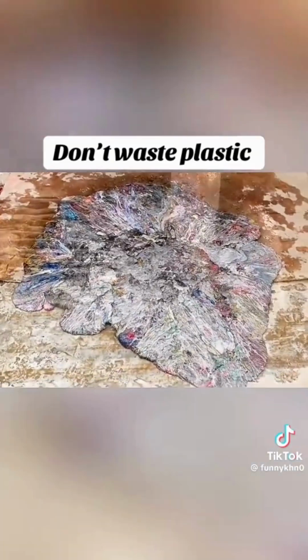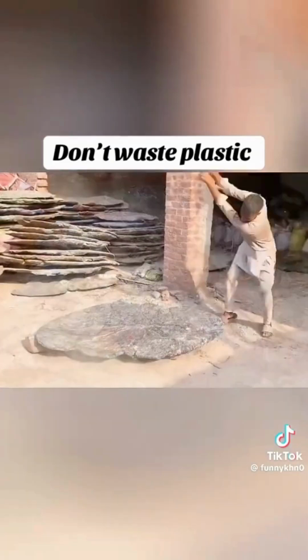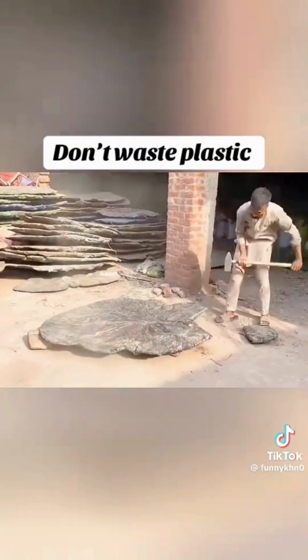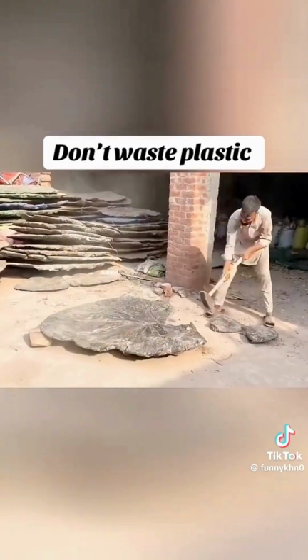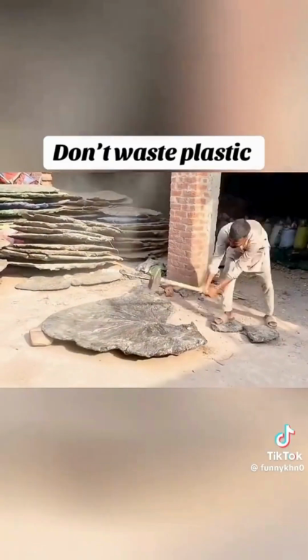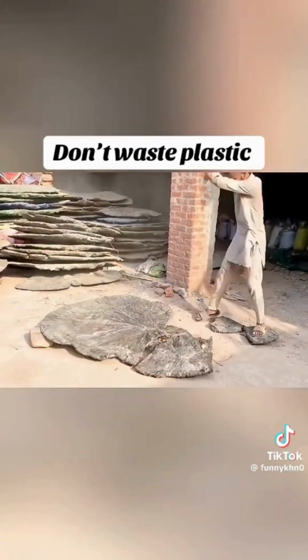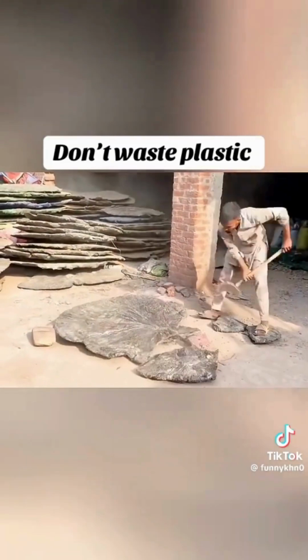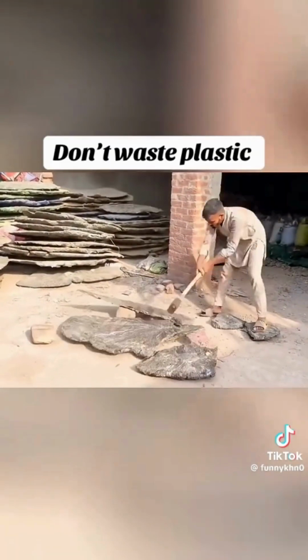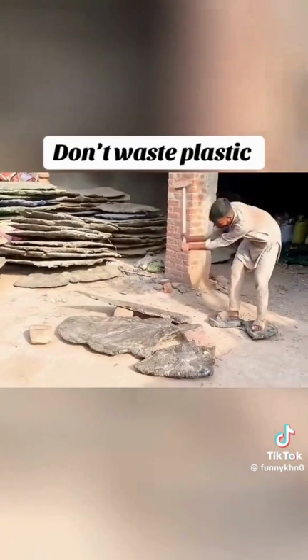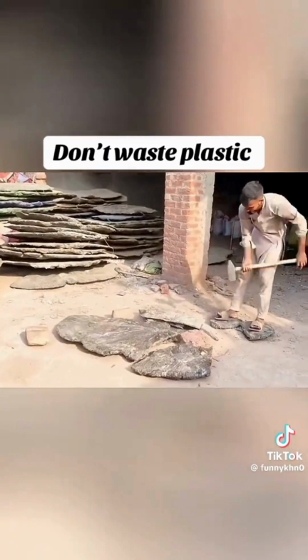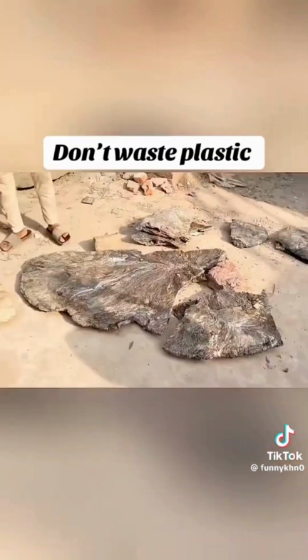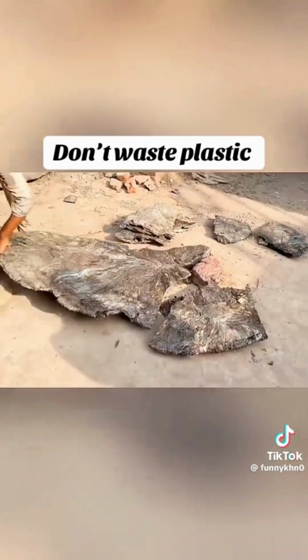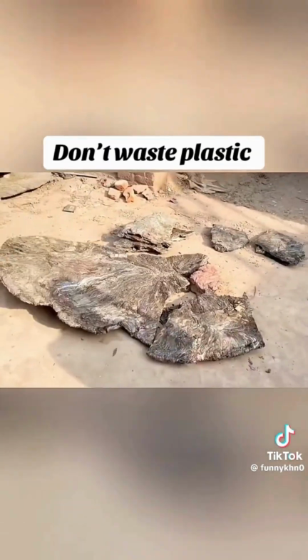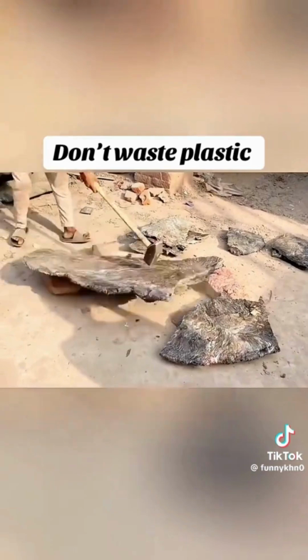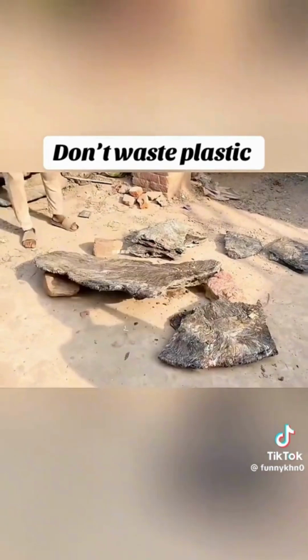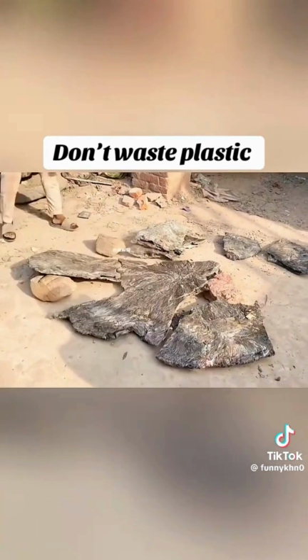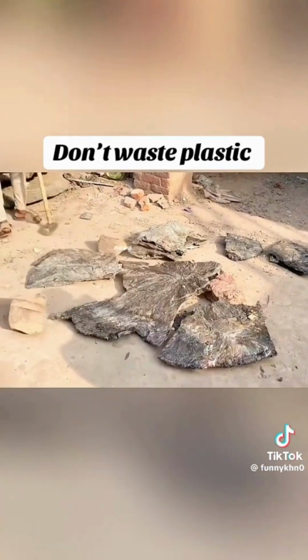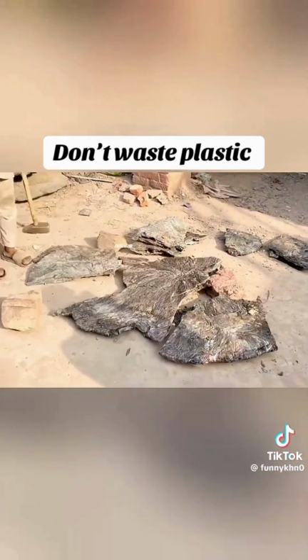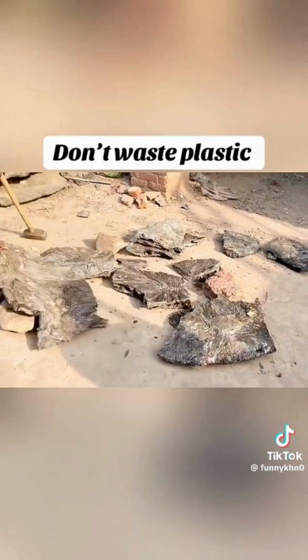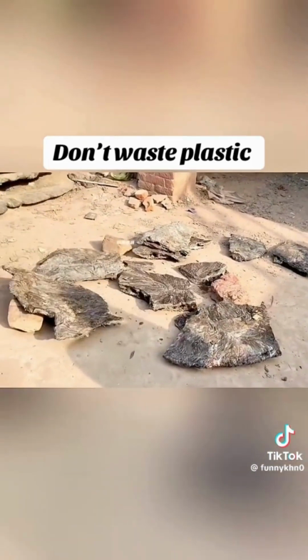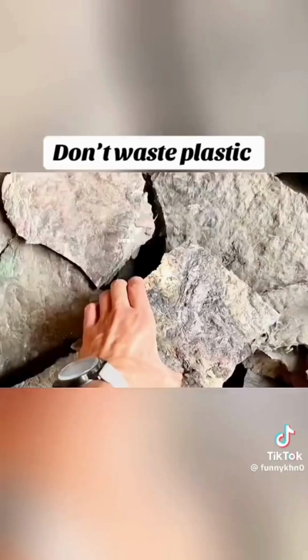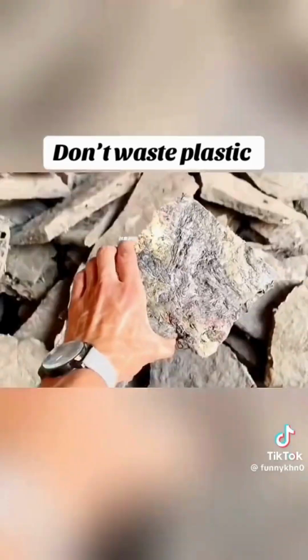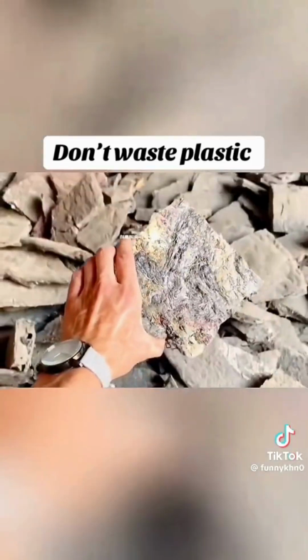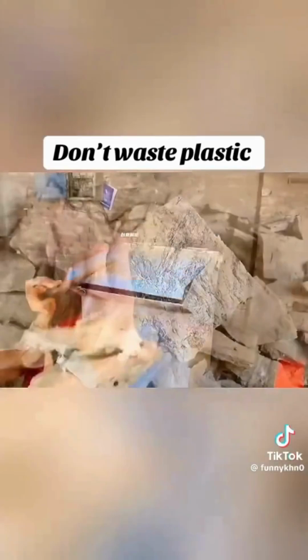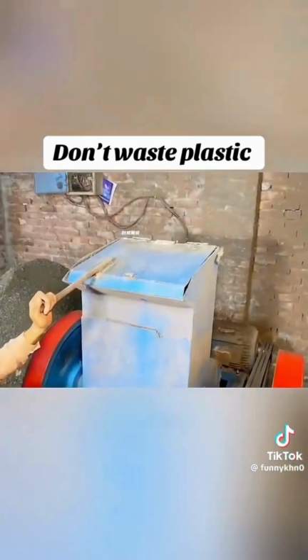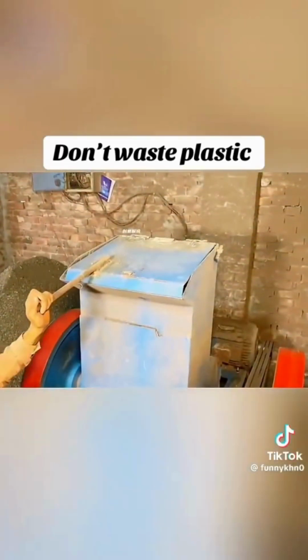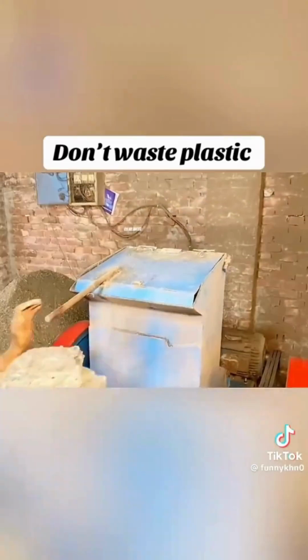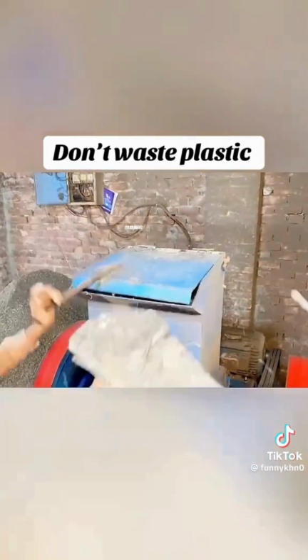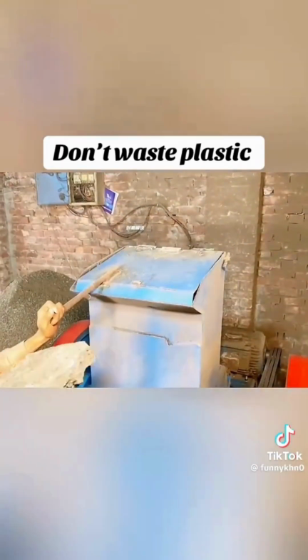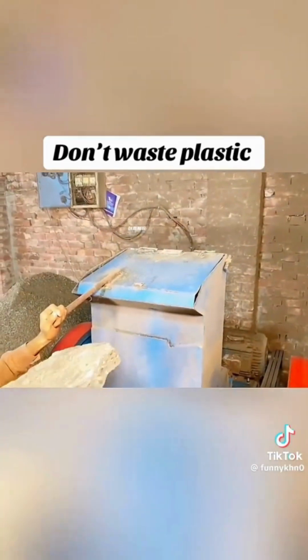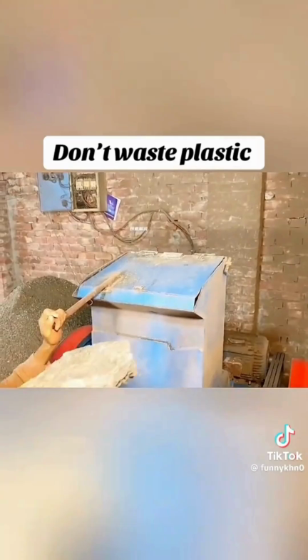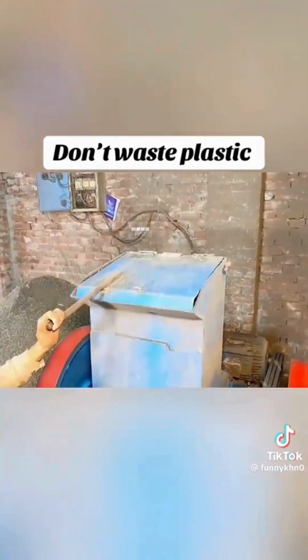Till this mixture cools down, these sticky pieces are rolled and pressed again and again using a round box, due to which they turn into thick blocks.